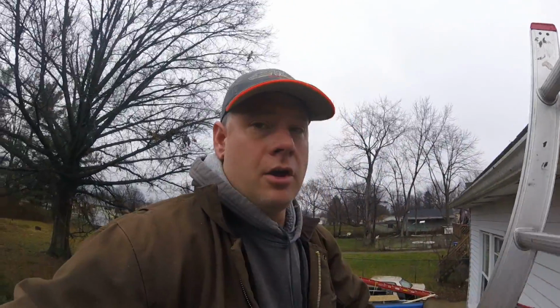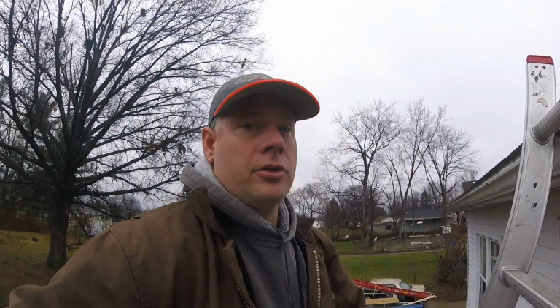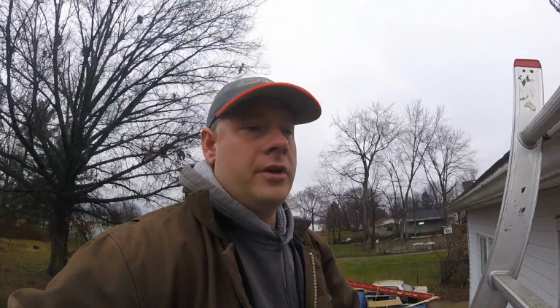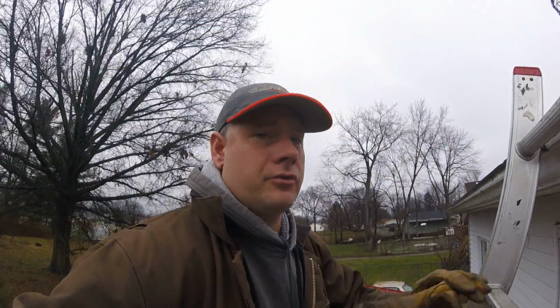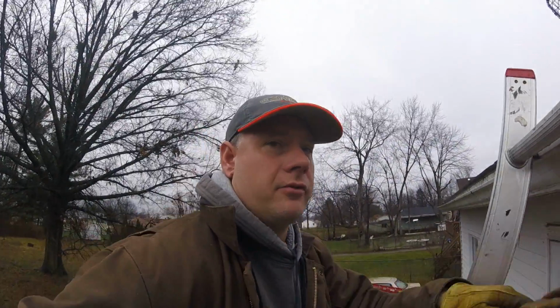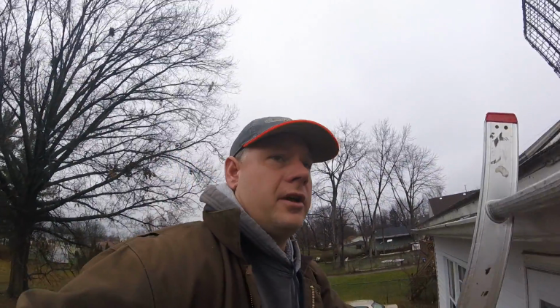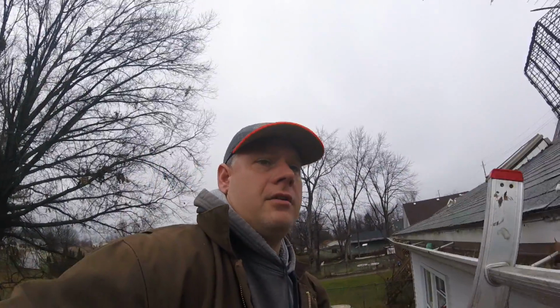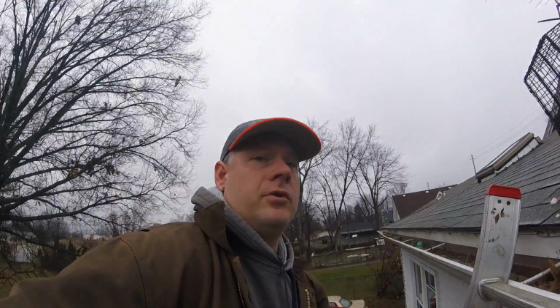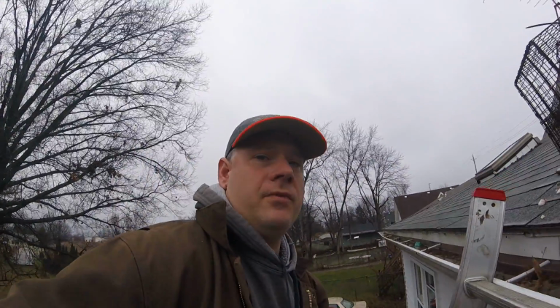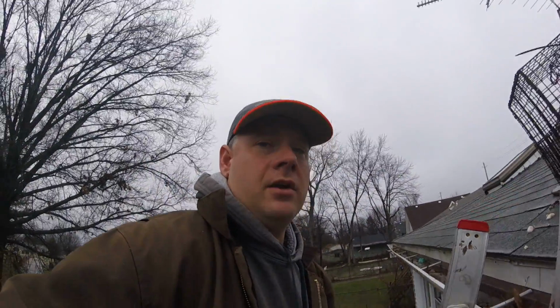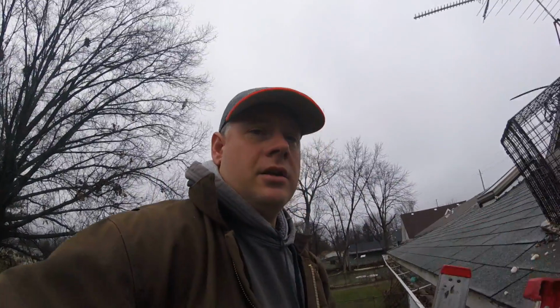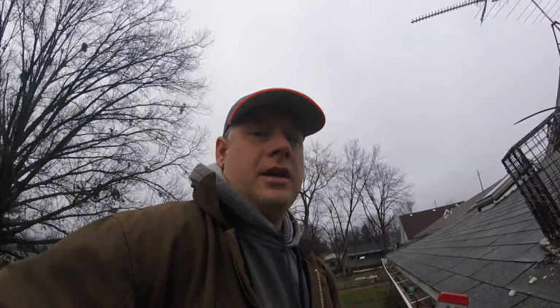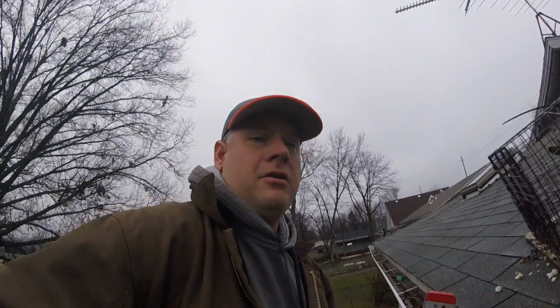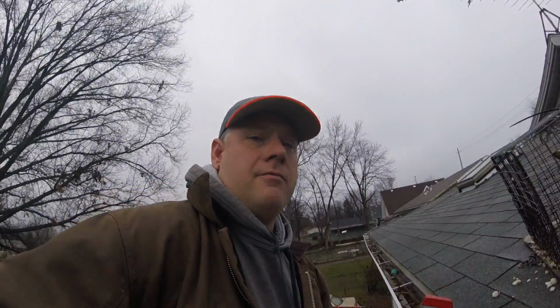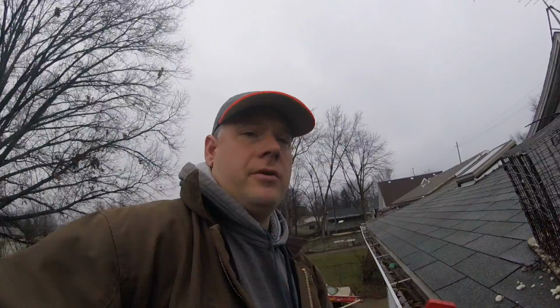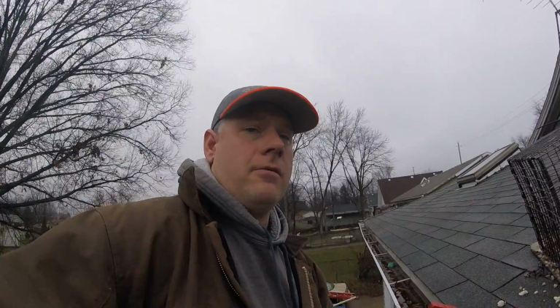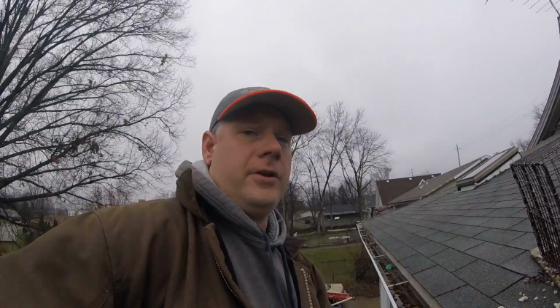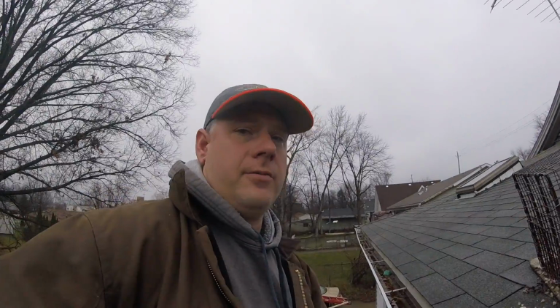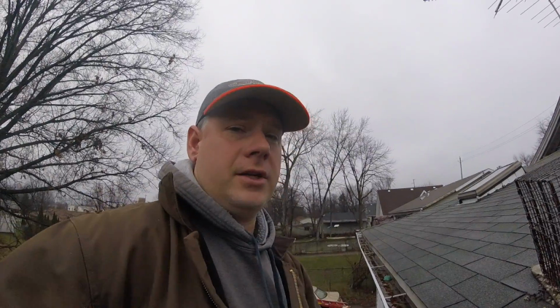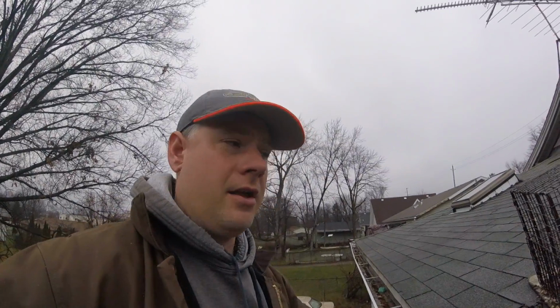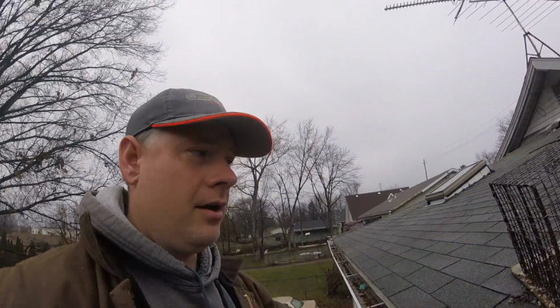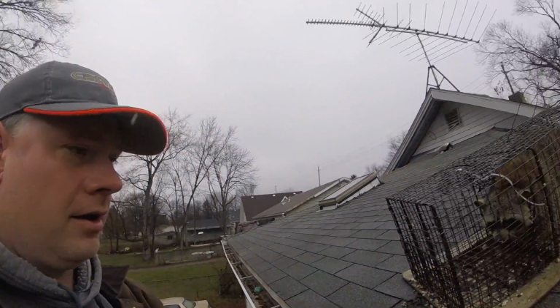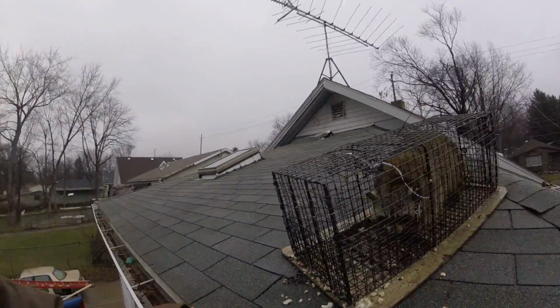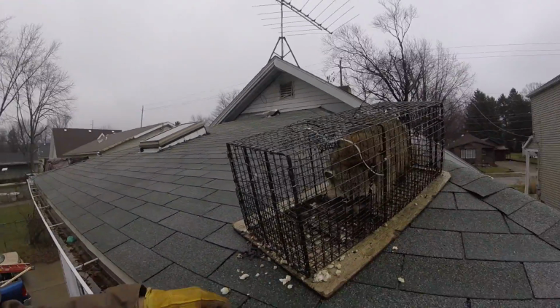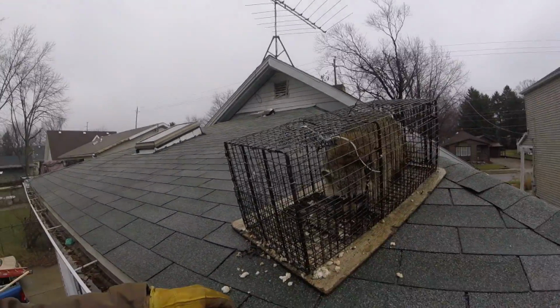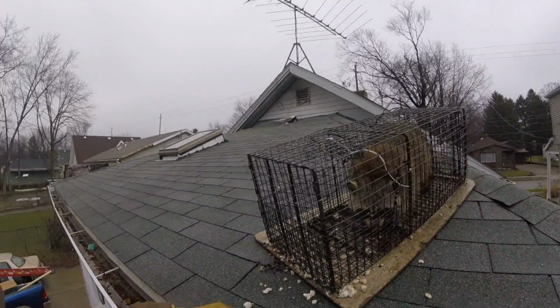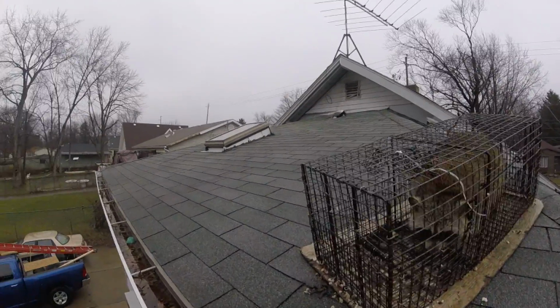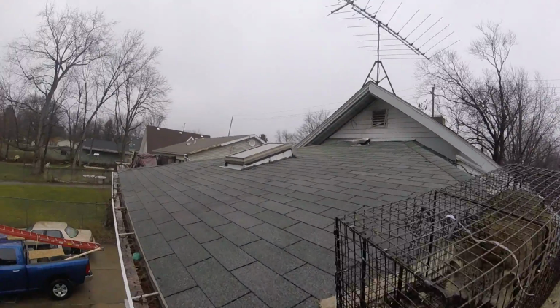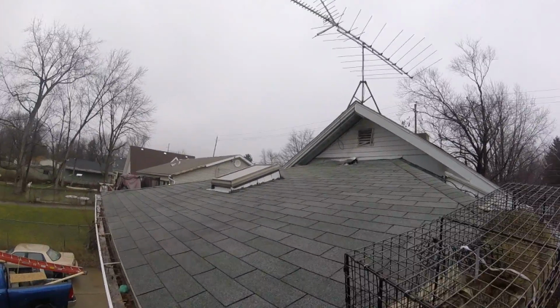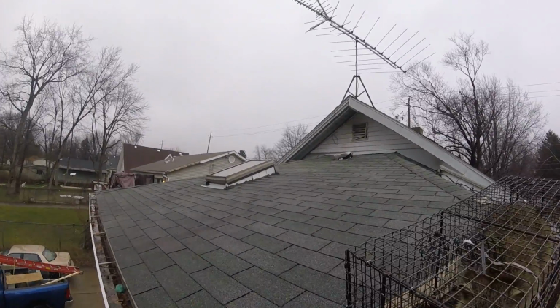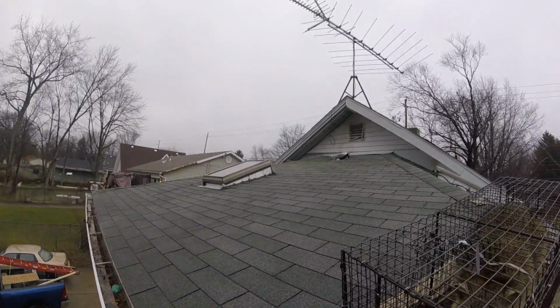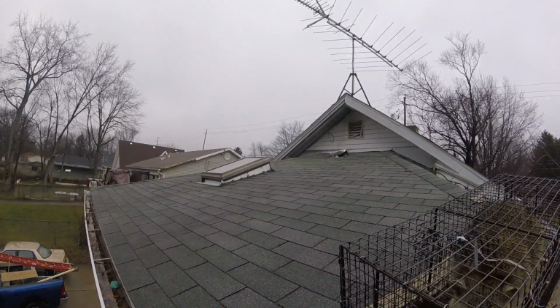Hello everyone, Ryan with Frontline Animal Removal. Today I'm doing a follow-up video about raccoons going in pod vents.